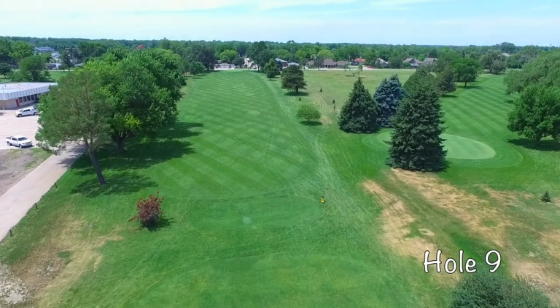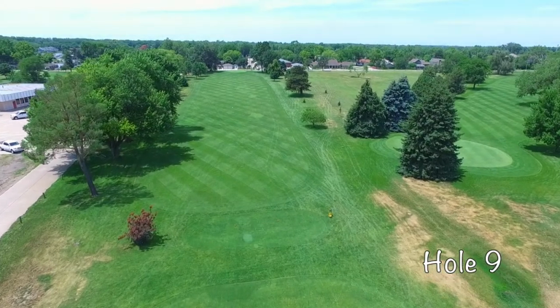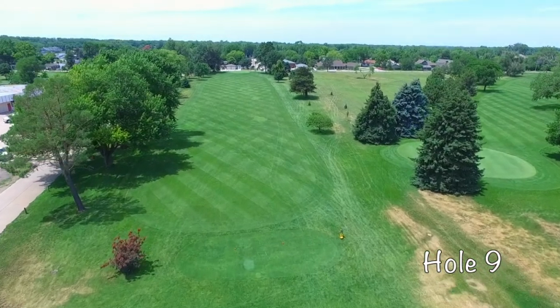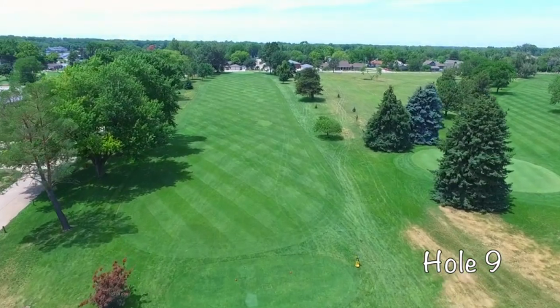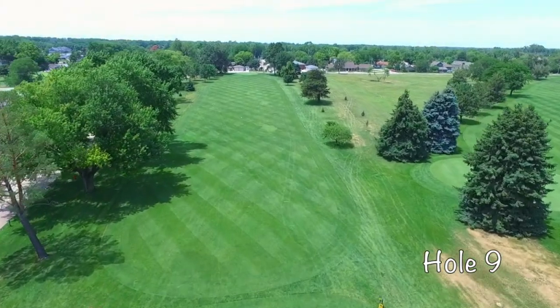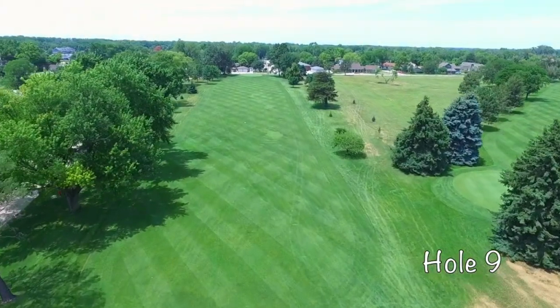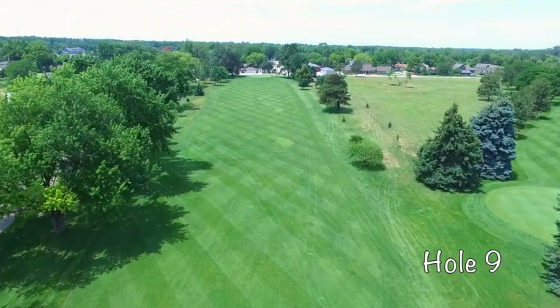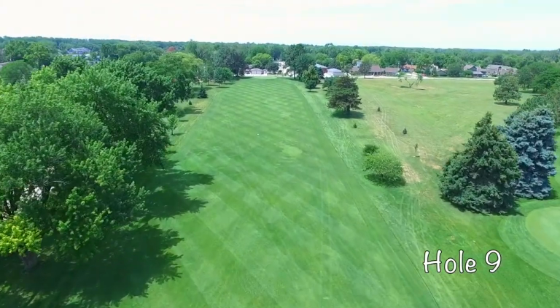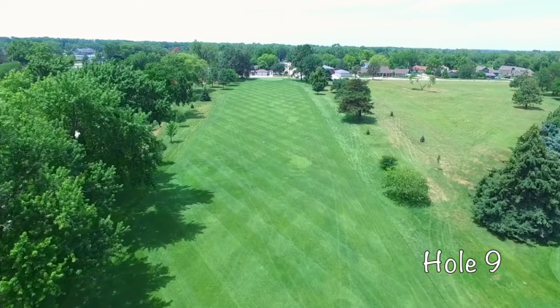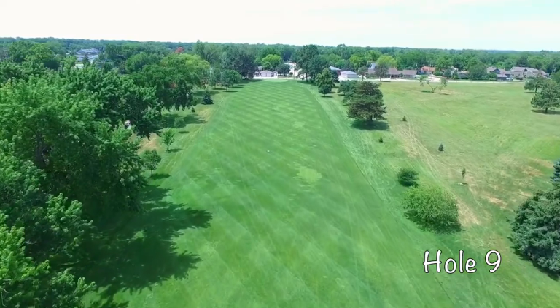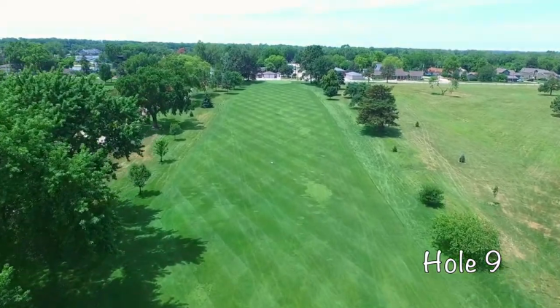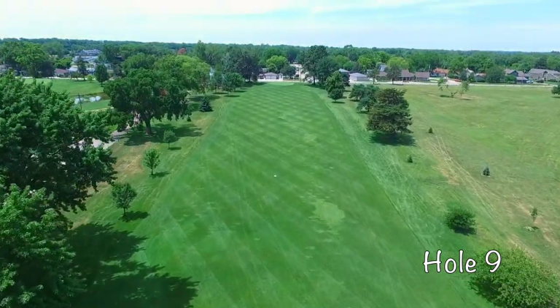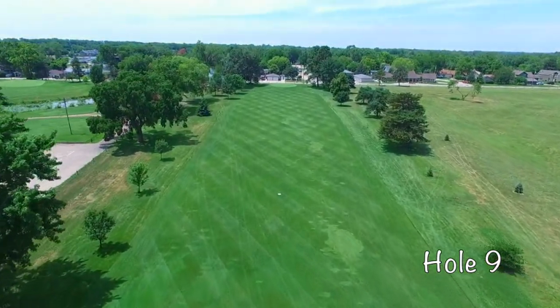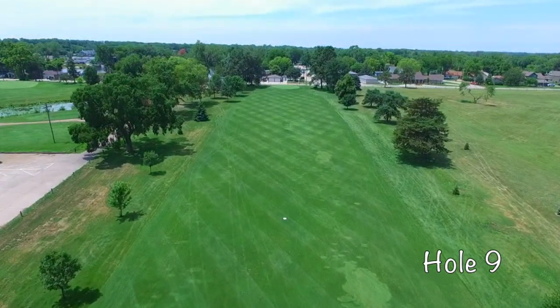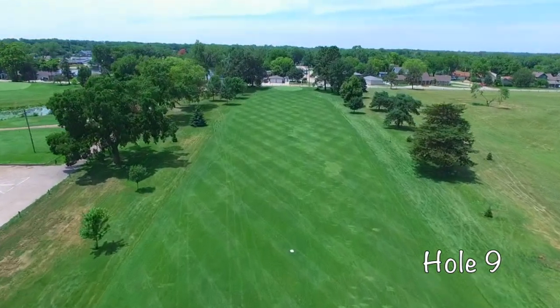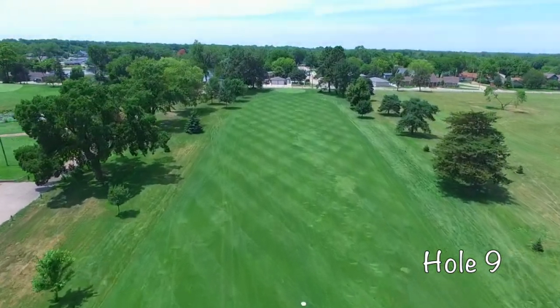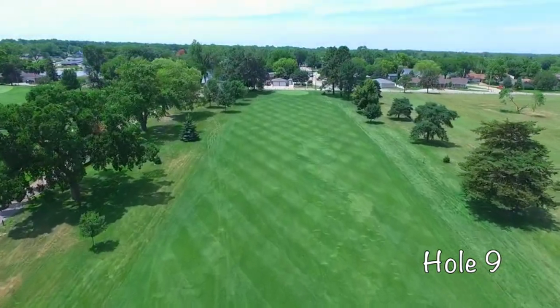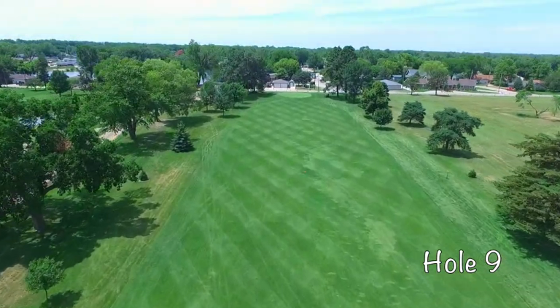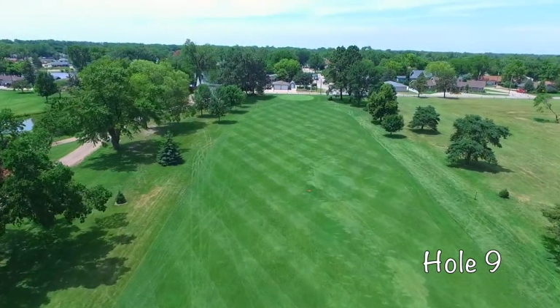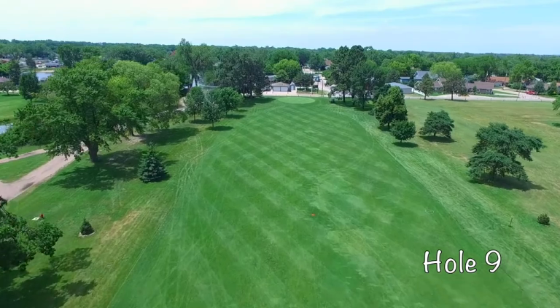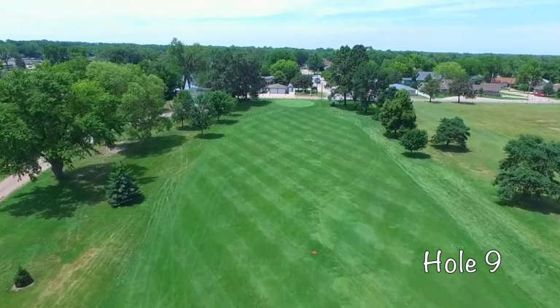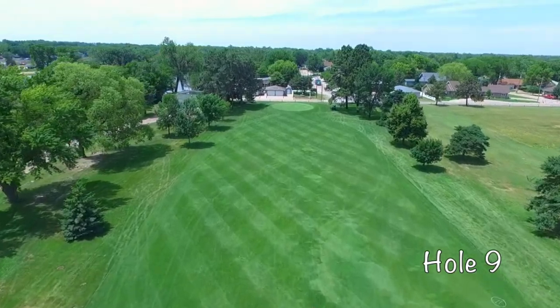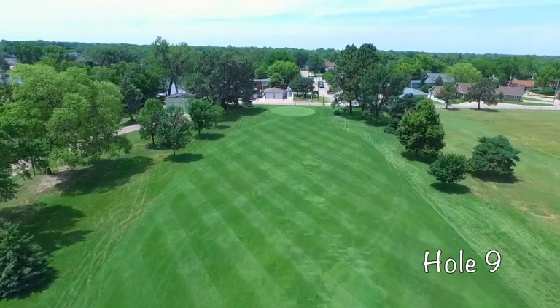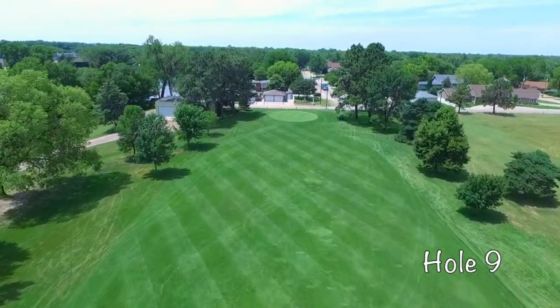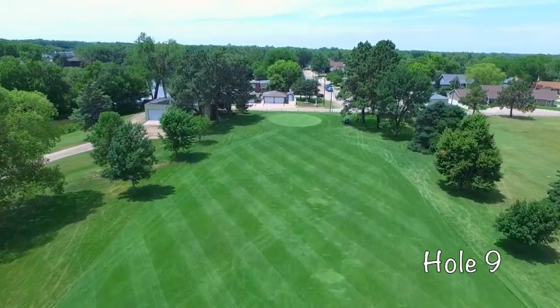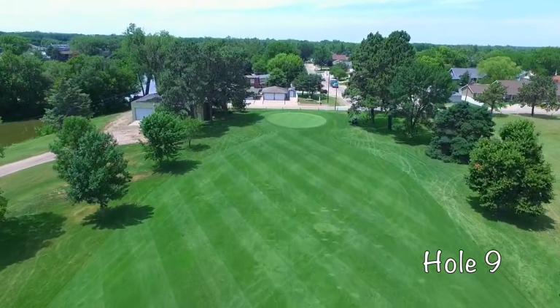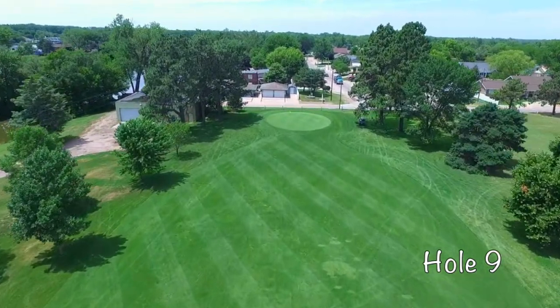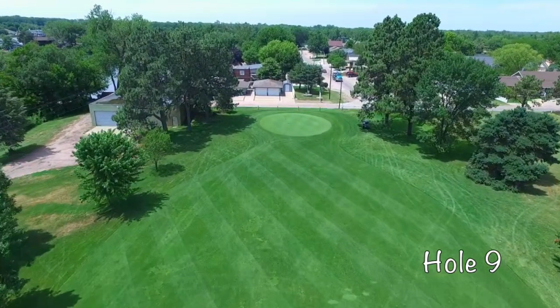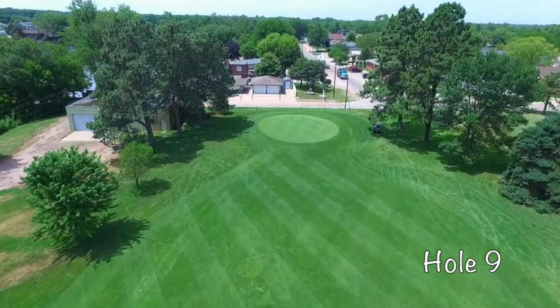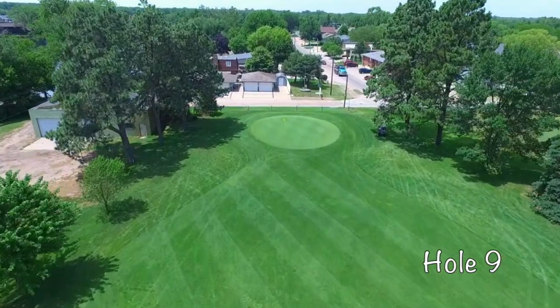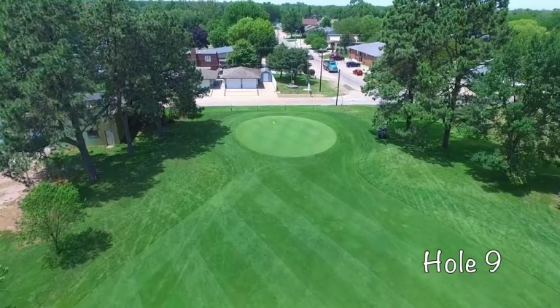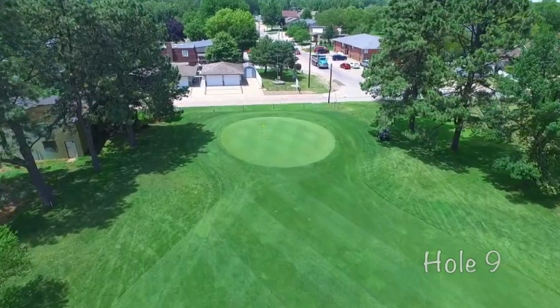Hole number nine at Vanburg is a straightaway par 4. The big hitters will give it a go with a driver or fairway wood. Be careful as this tiny undulated green is protected by out-of-bounds over the green. The smart play is to lay up to a good number for your best chance at a birdie.